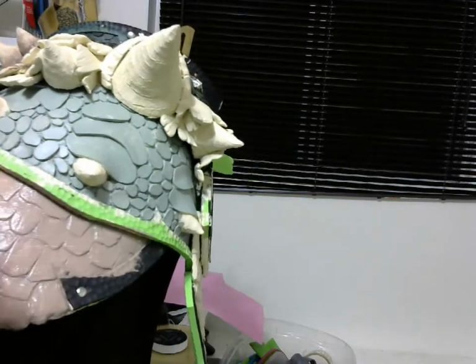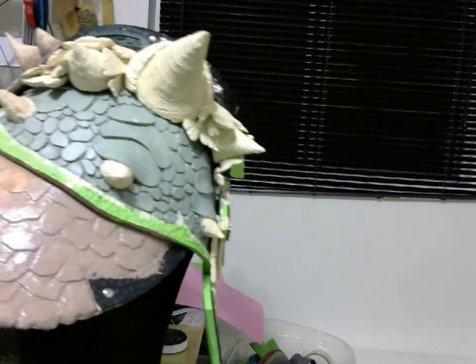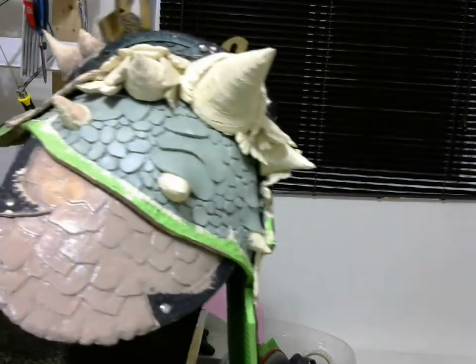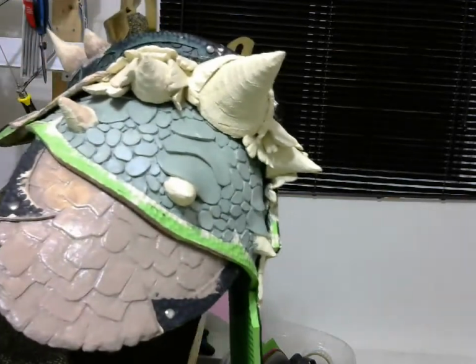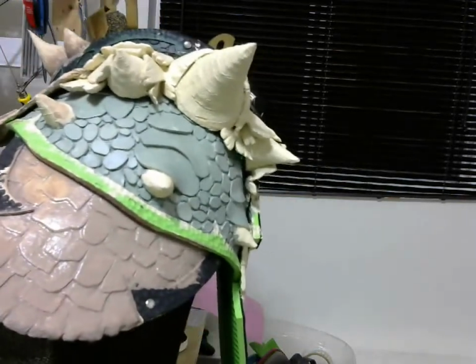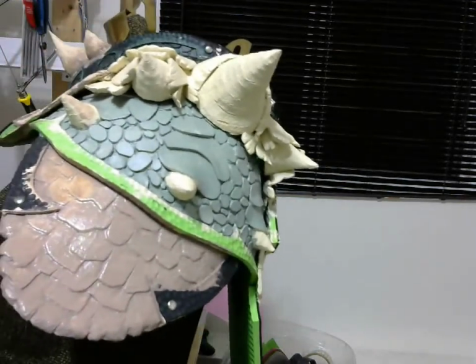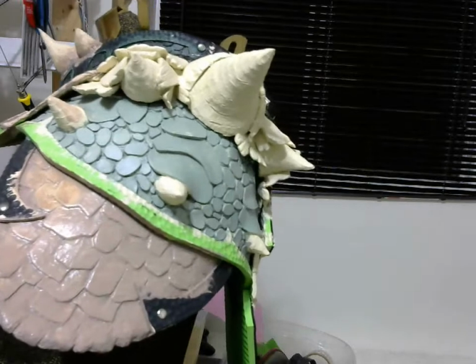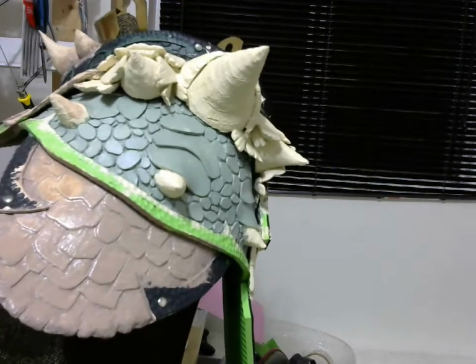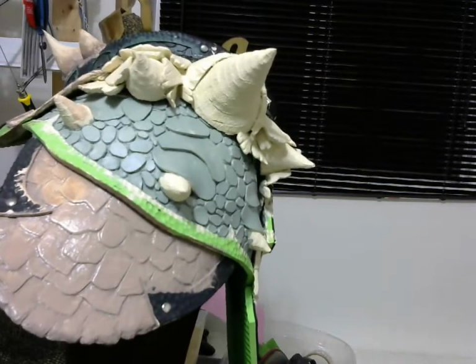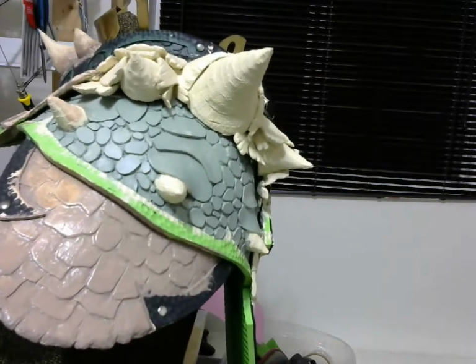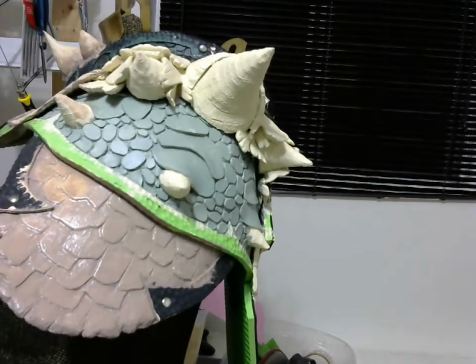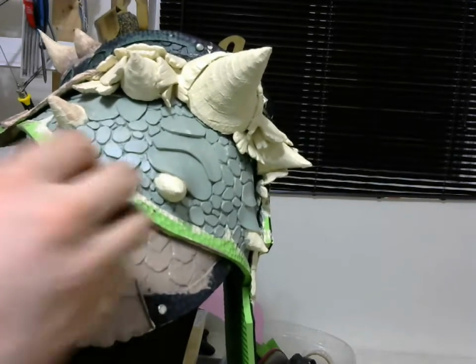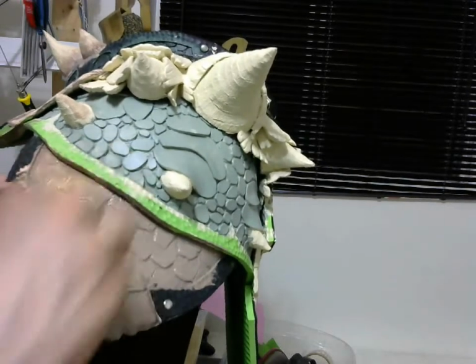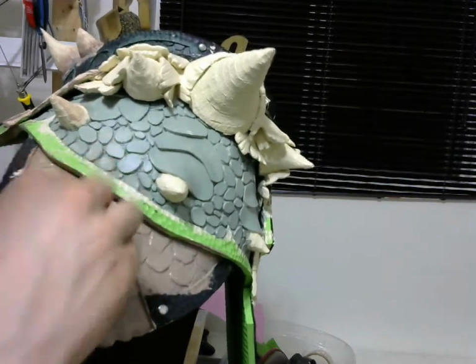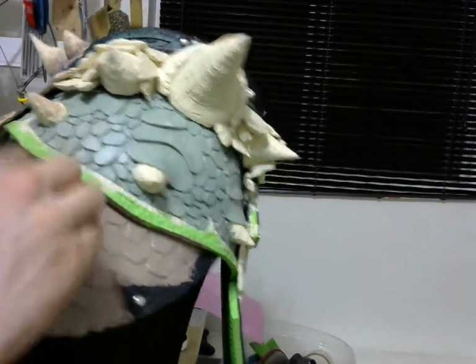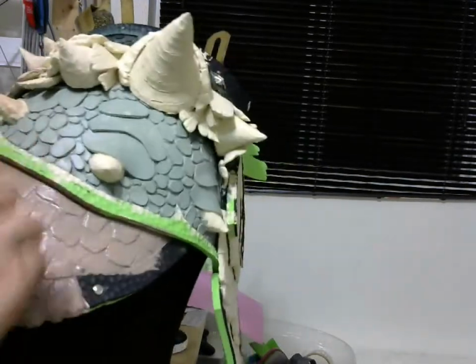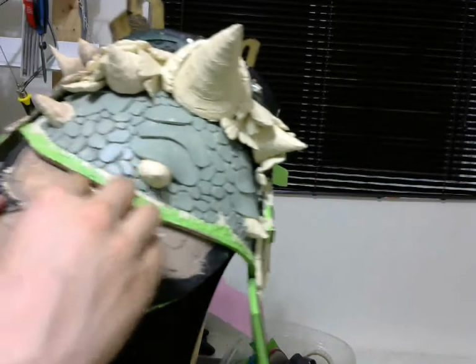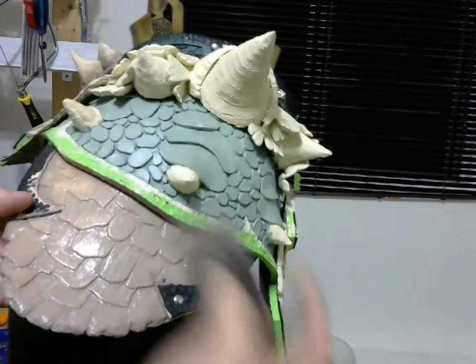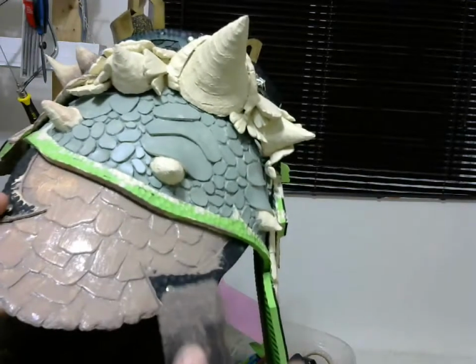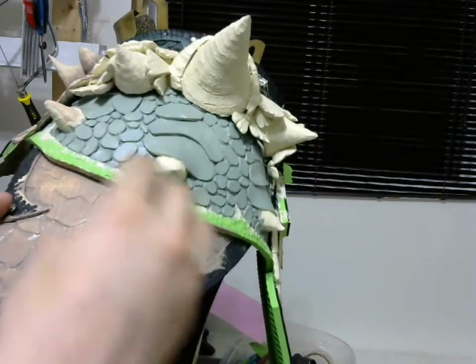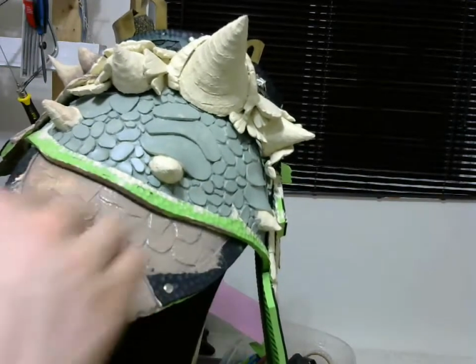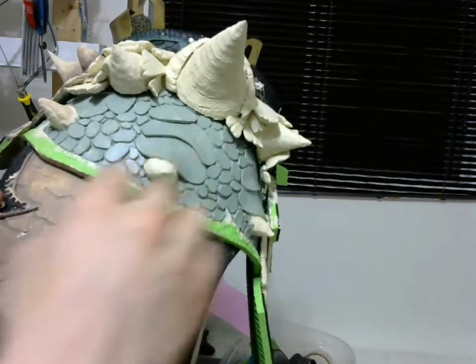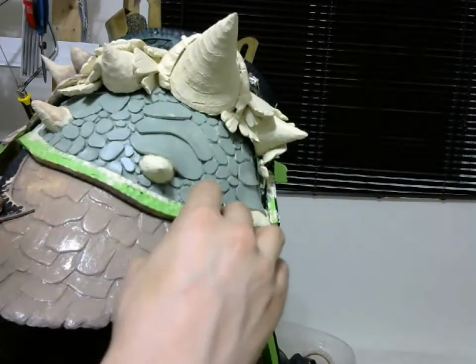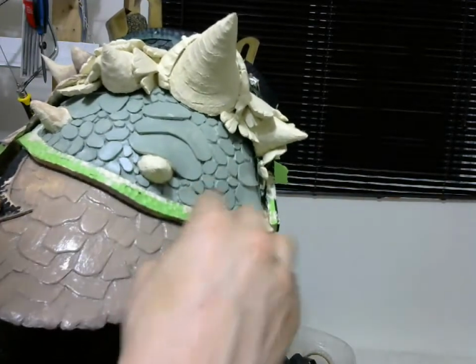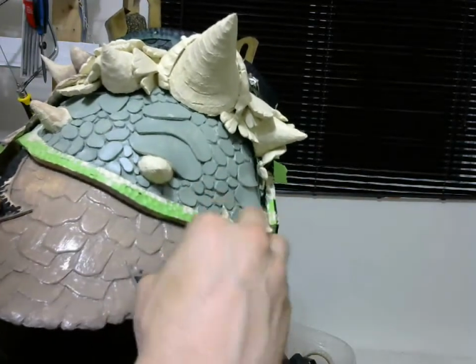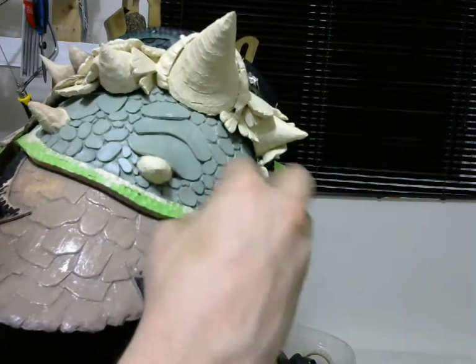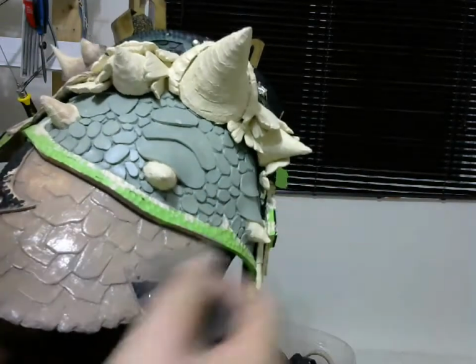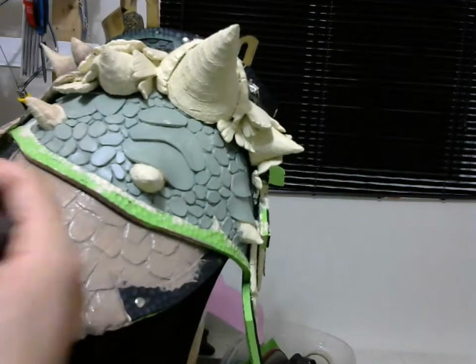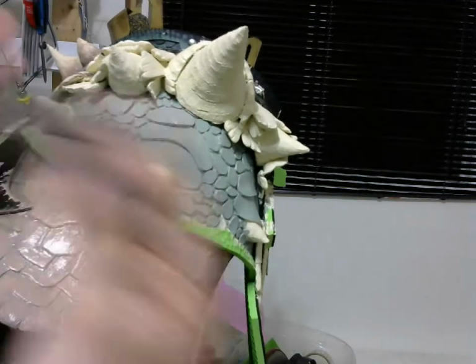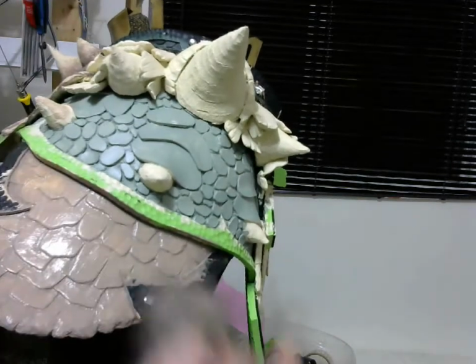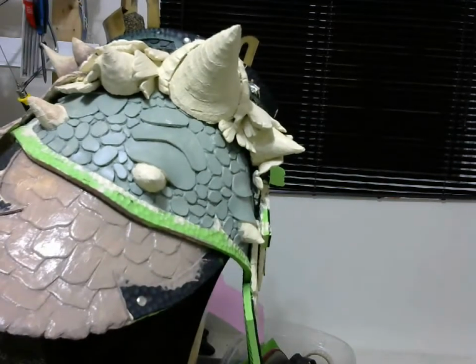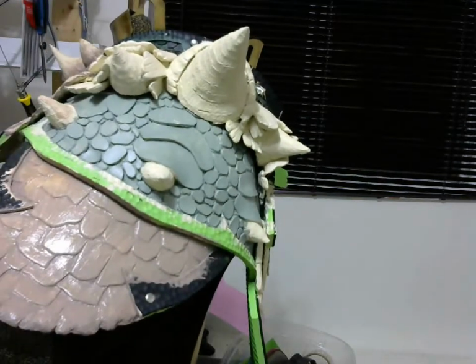The more water the better the result, but you don't want too much — because if you put too much acrylic it's going to be too damp and start to peel off.